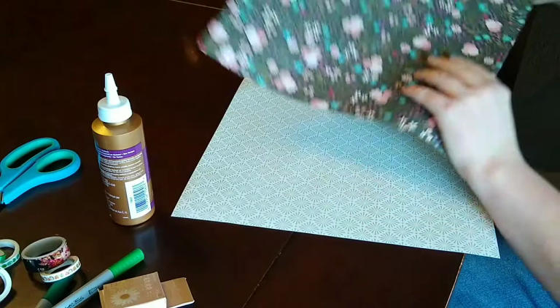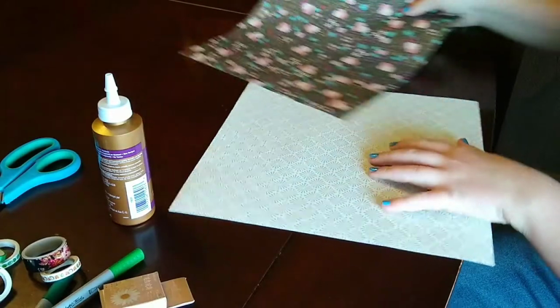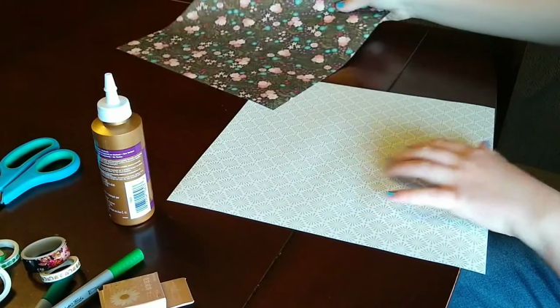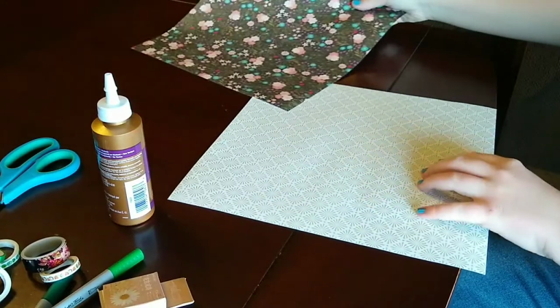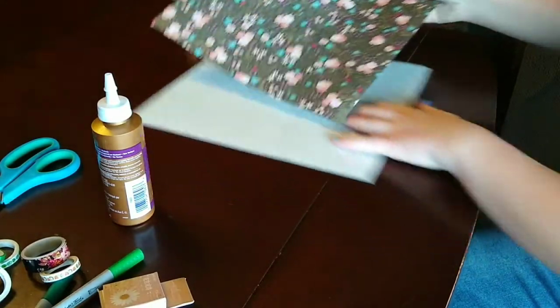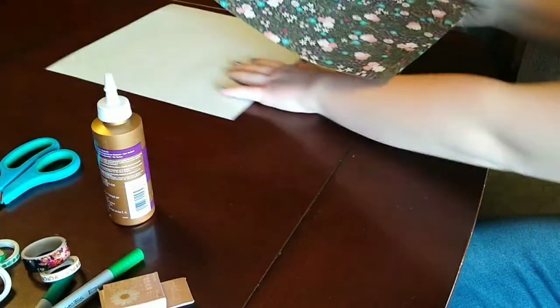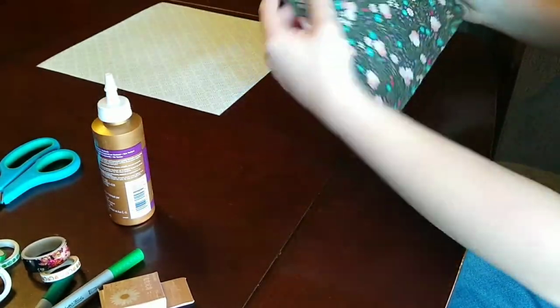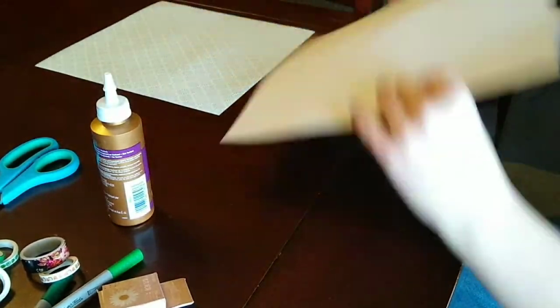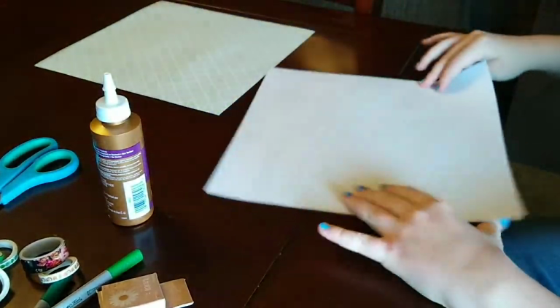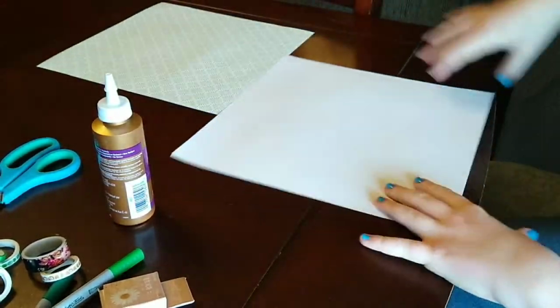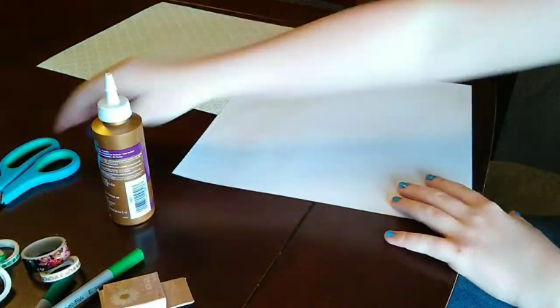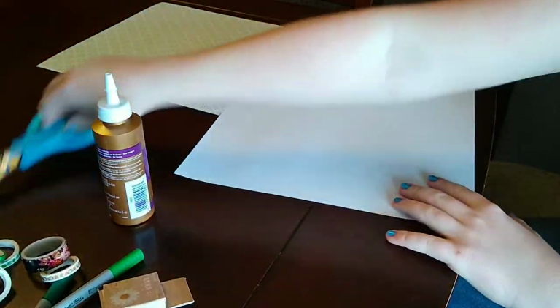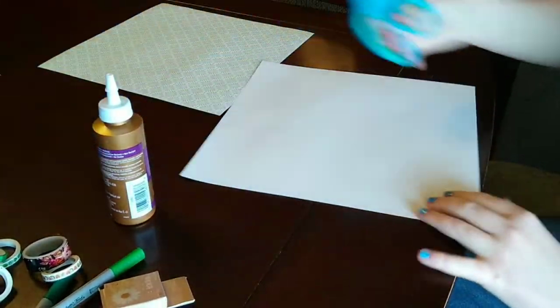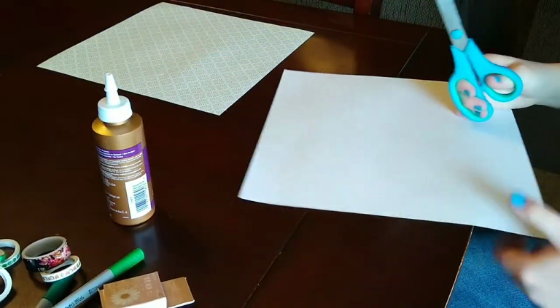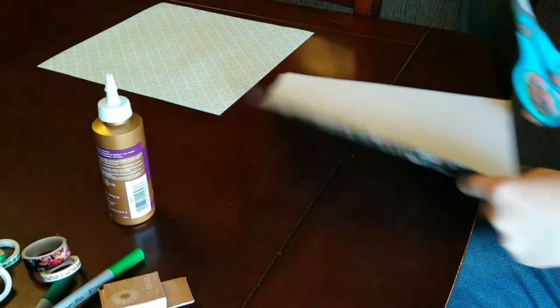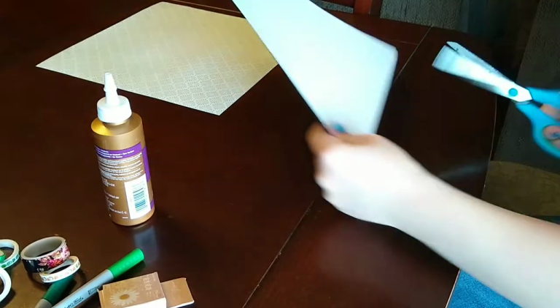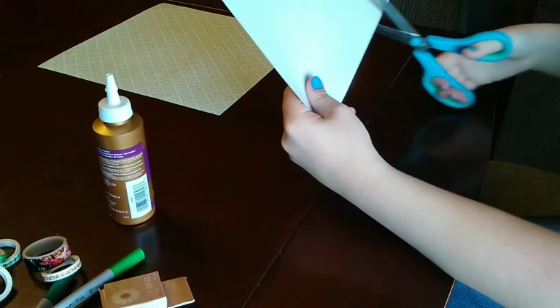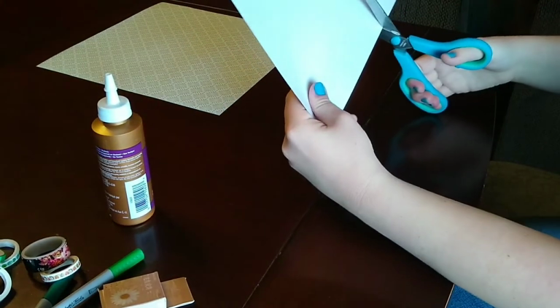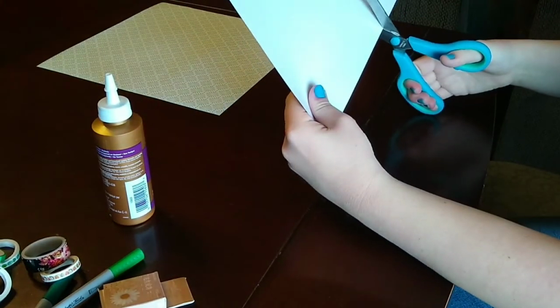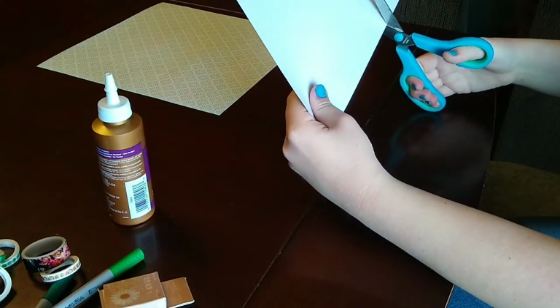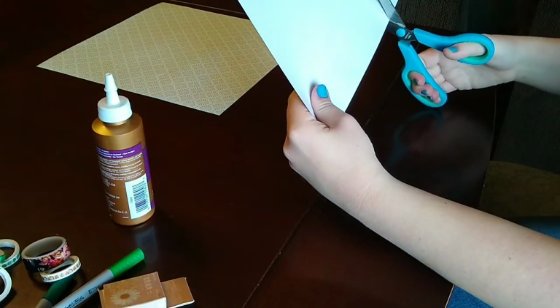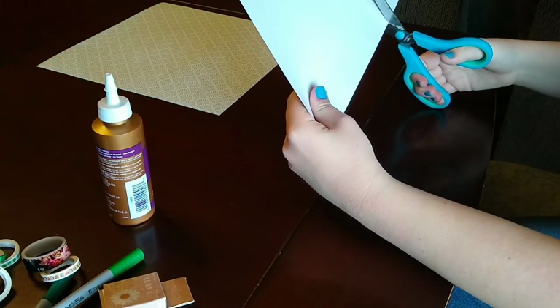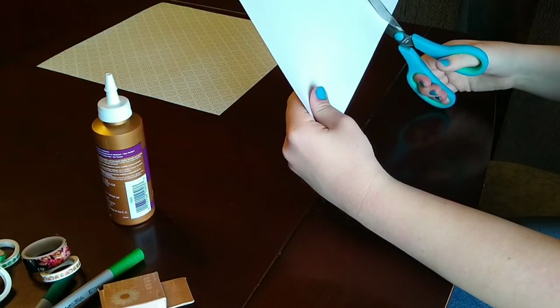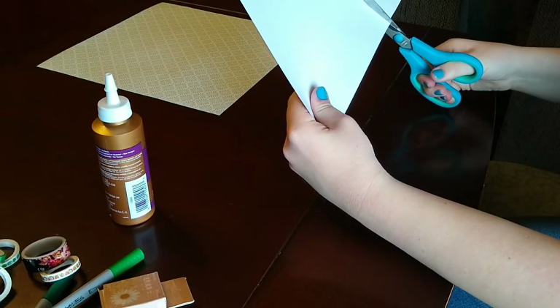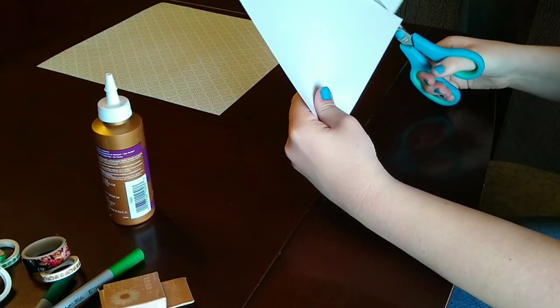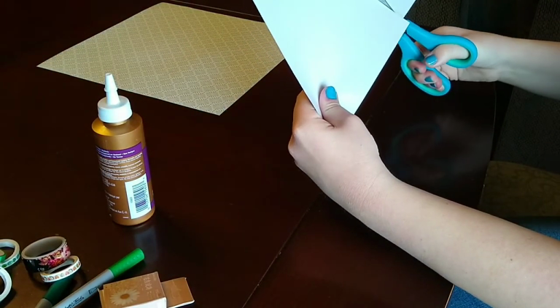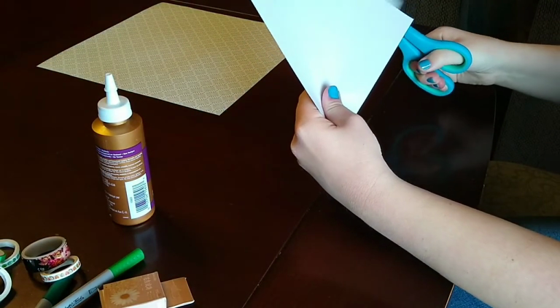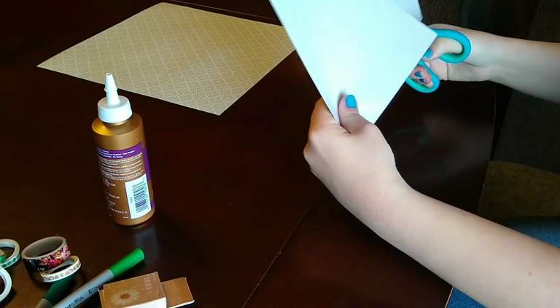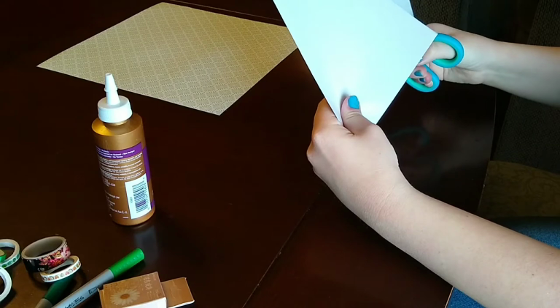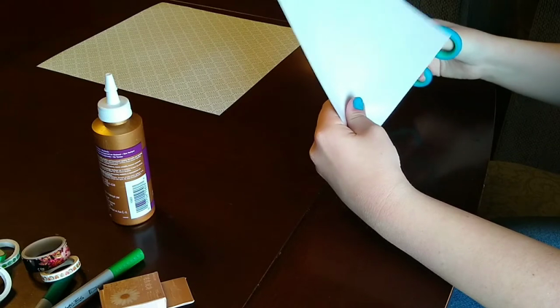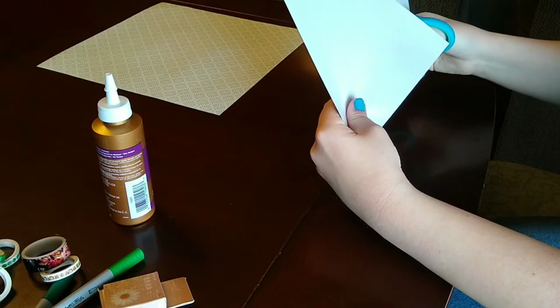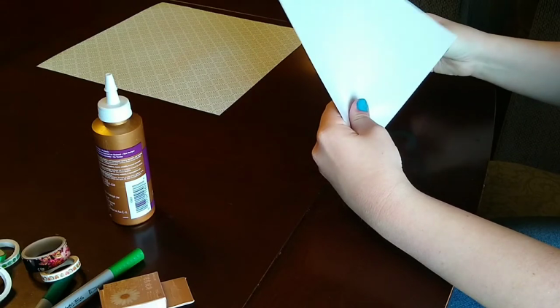Hello everyone! Welcome to today's video. I wanted to show you guys today how I make my envelopes for my penpalling. If you guys like penpalling, you can check out my other channel, McKenna Williams, and I'll put a link in the description.